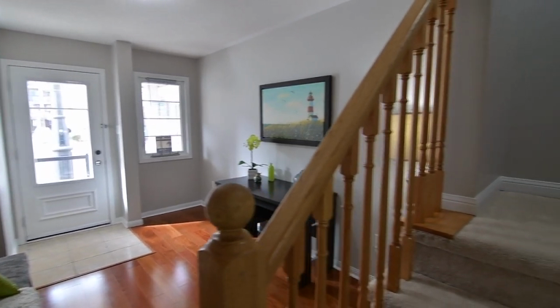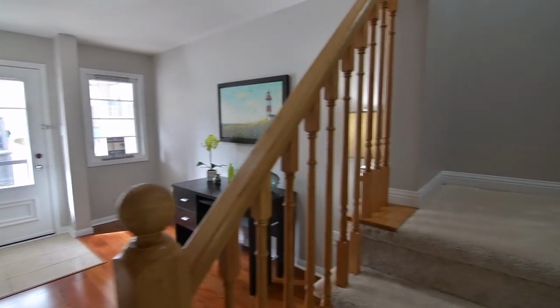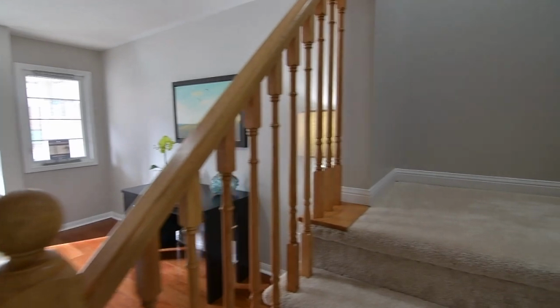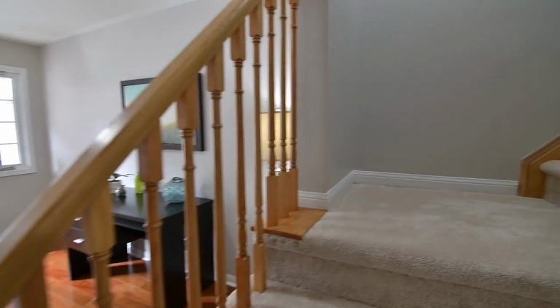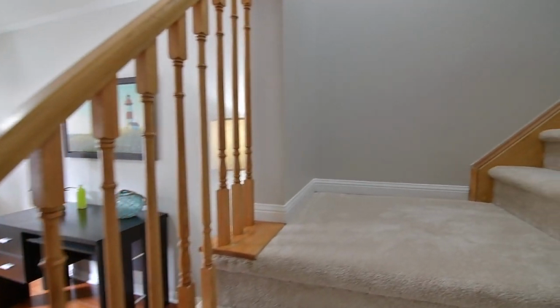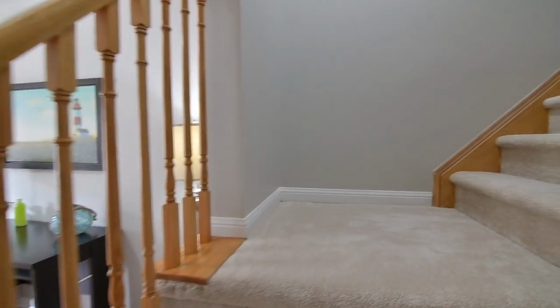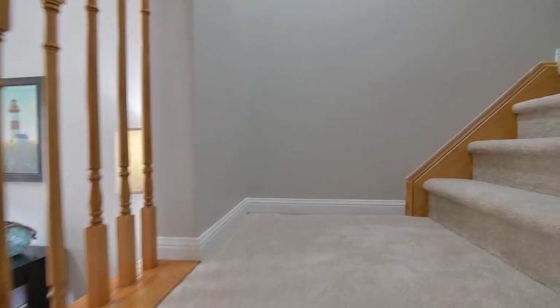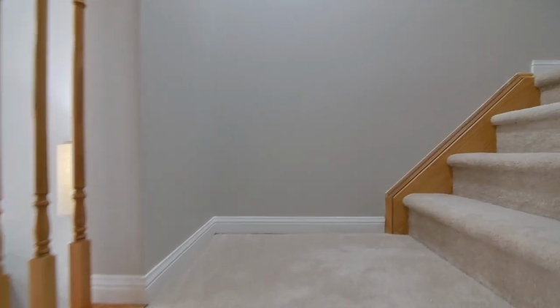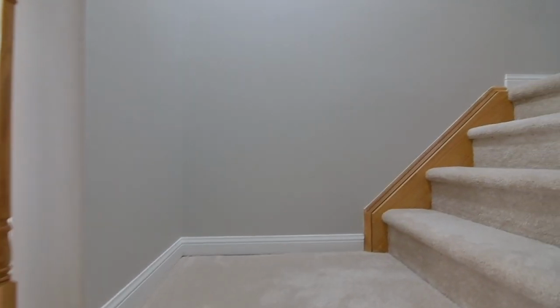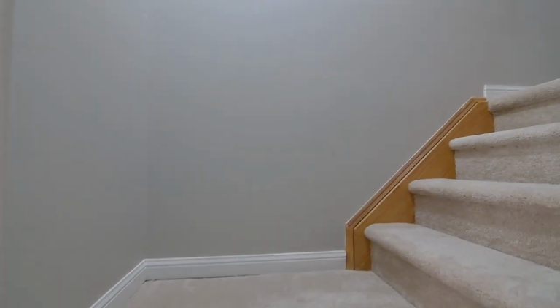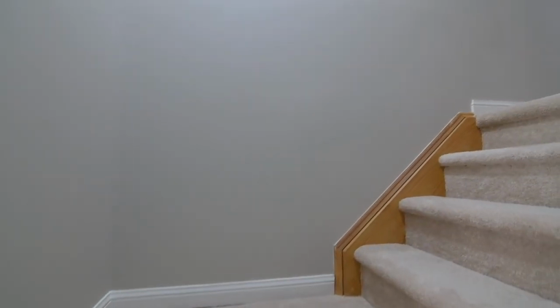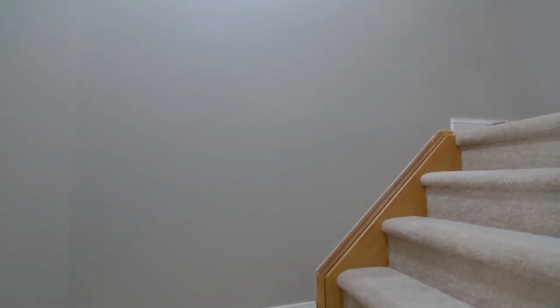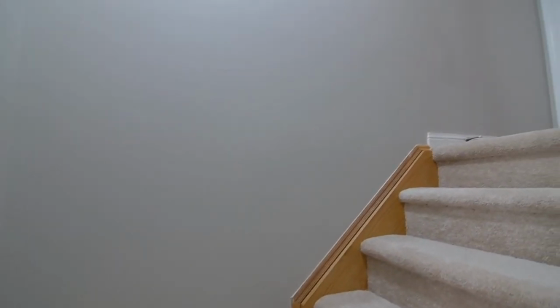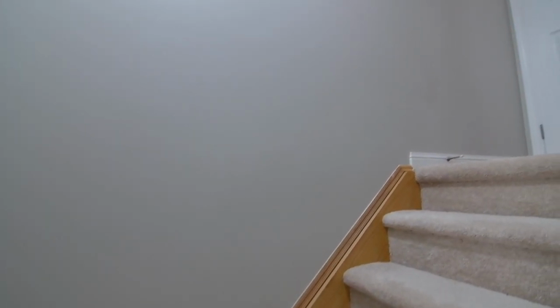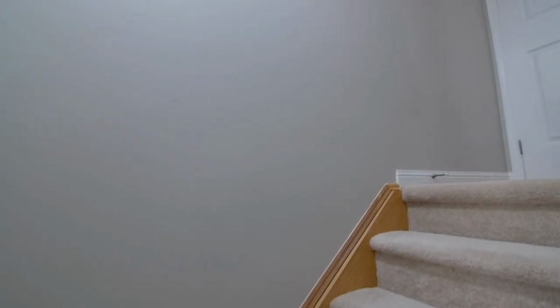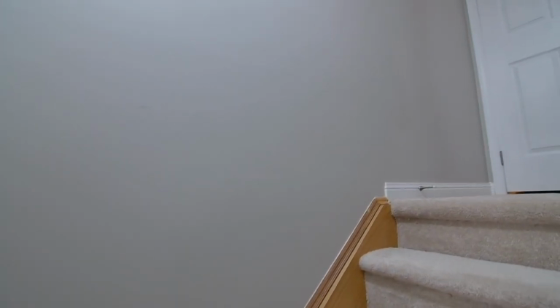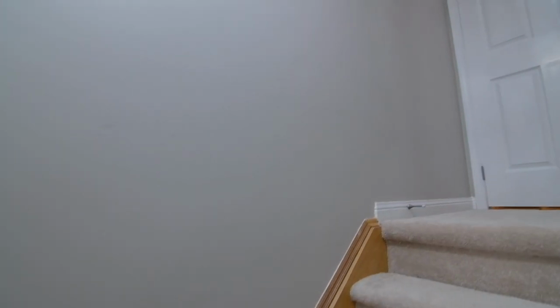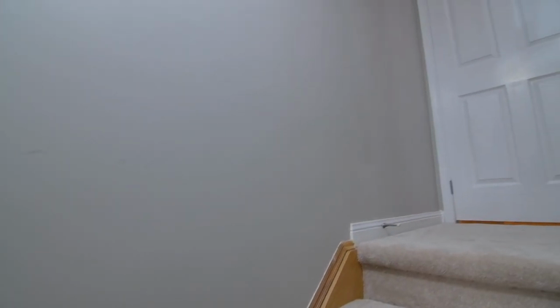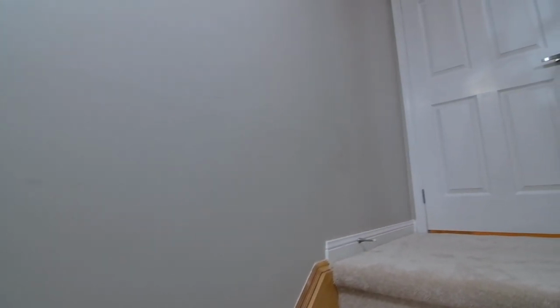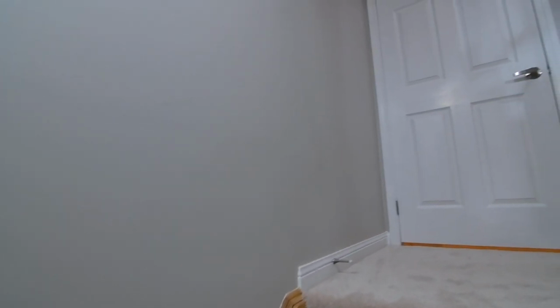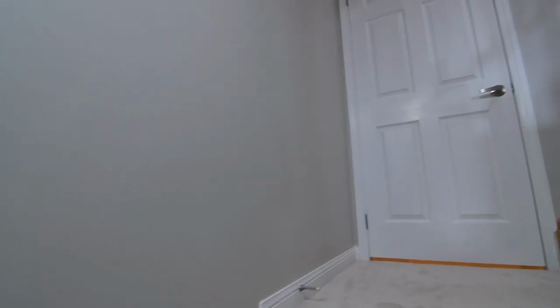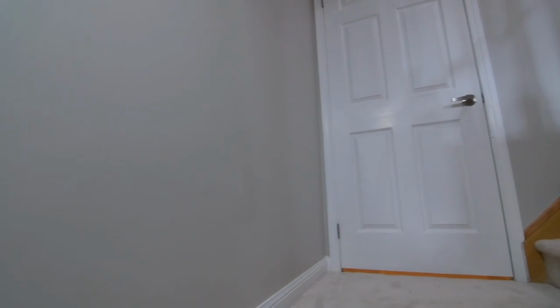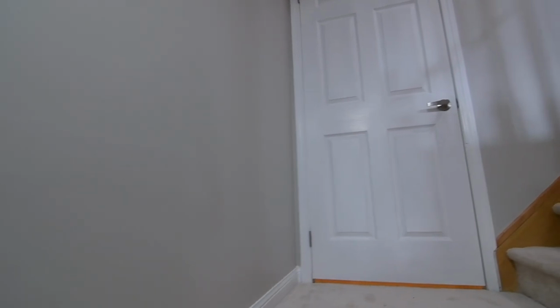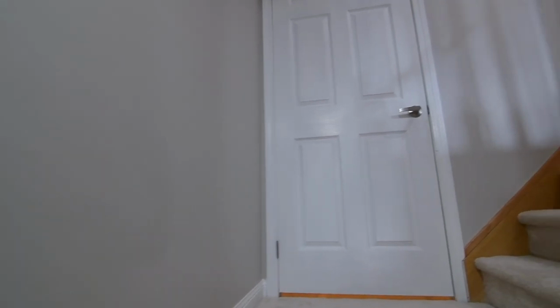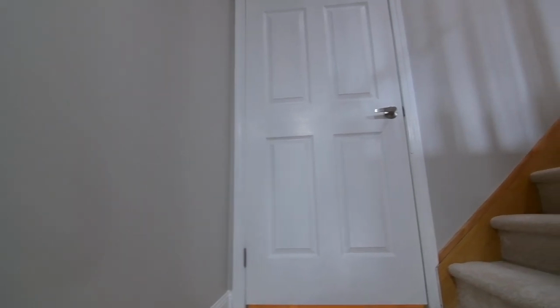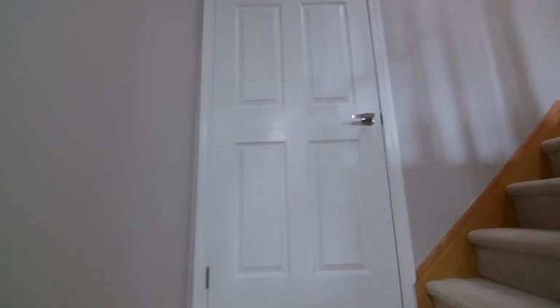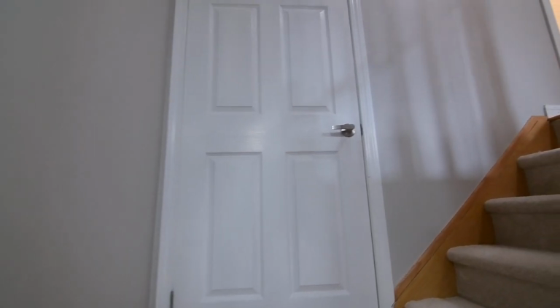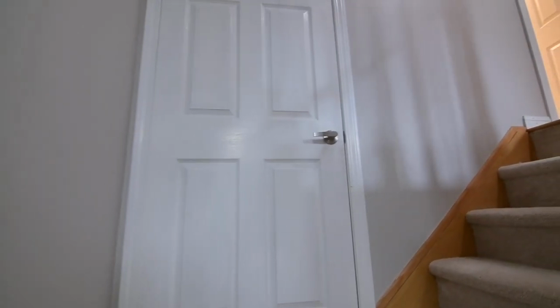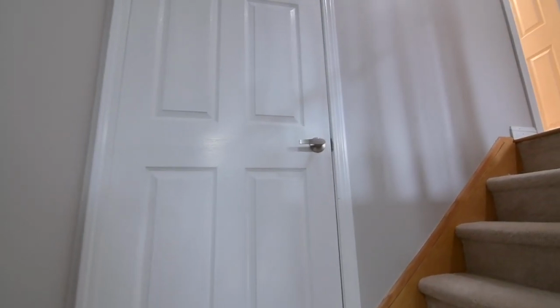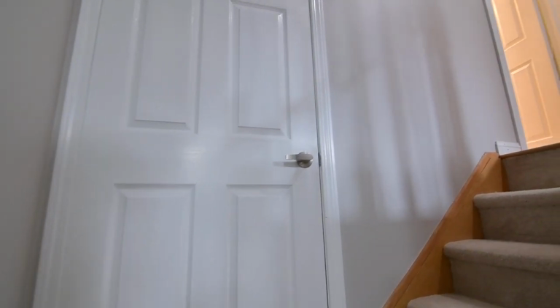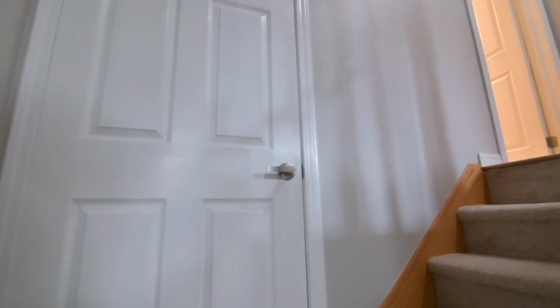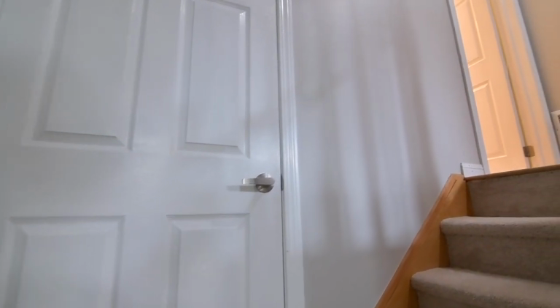Carpeted staircases with oak railings lead to both the main and upper levels, and off the staircase landing is a laundry area with stacked washer and dryer.